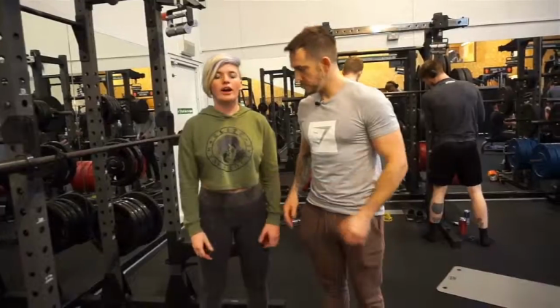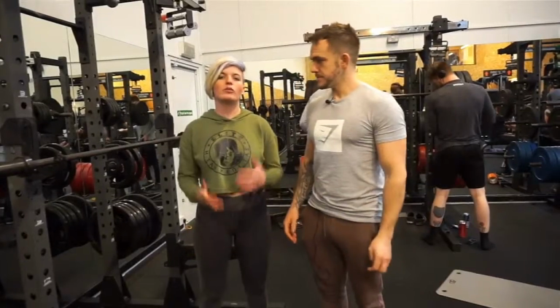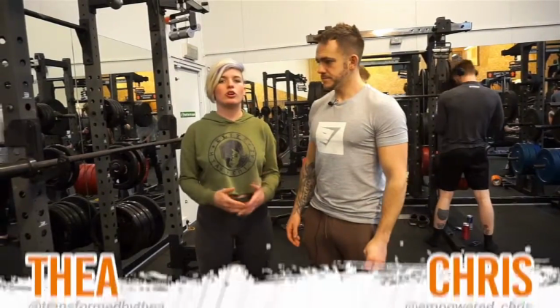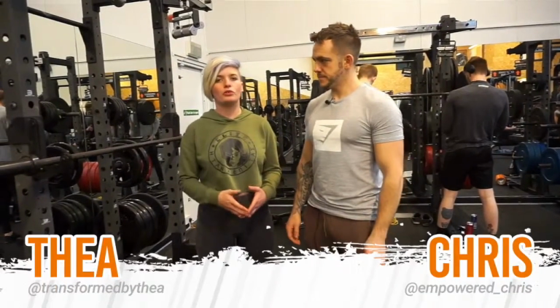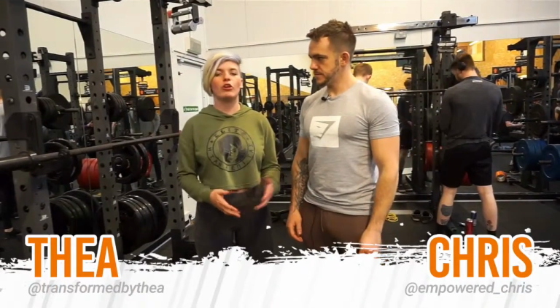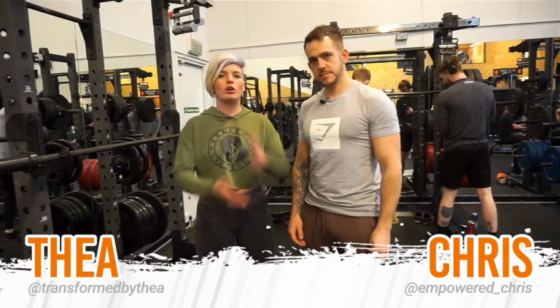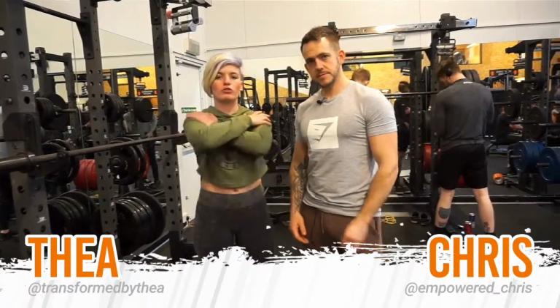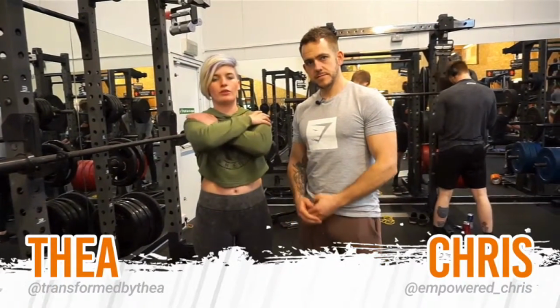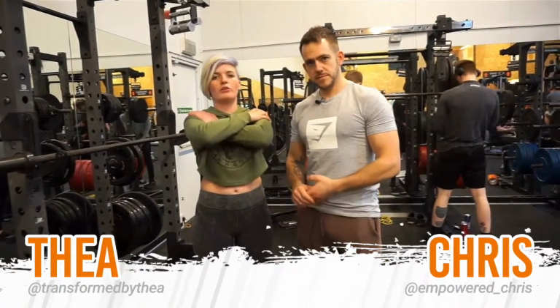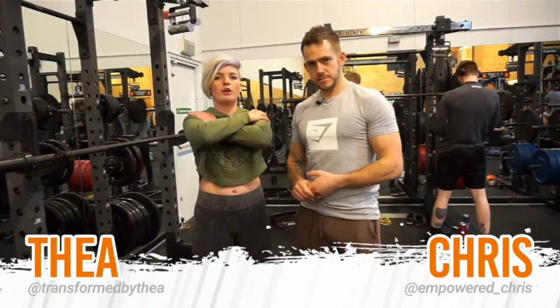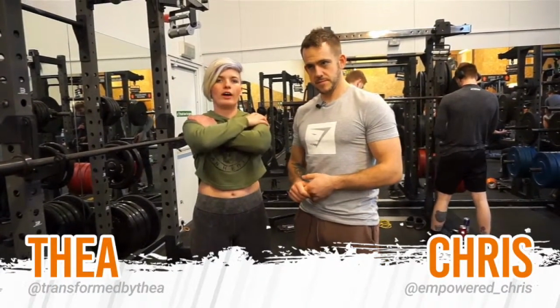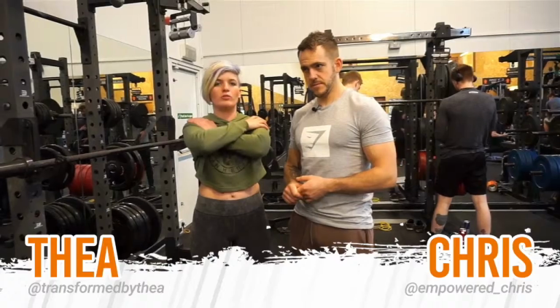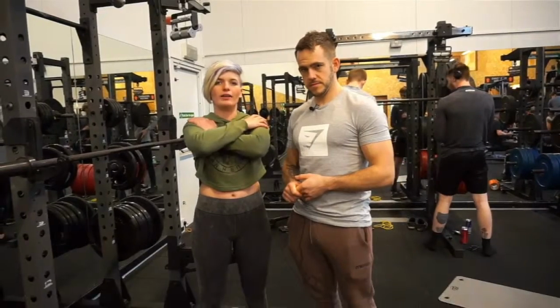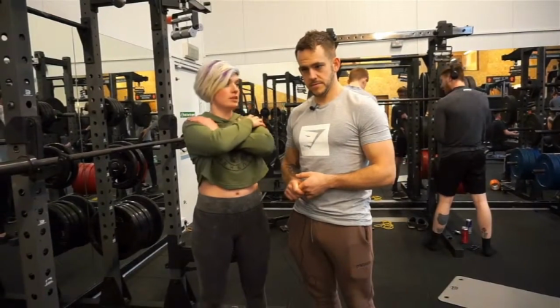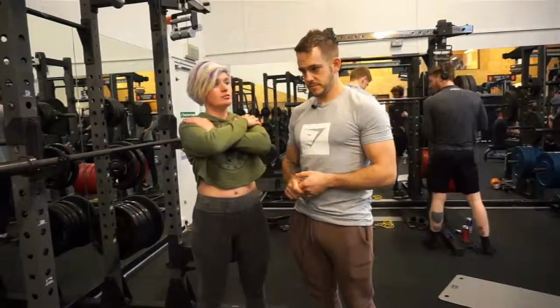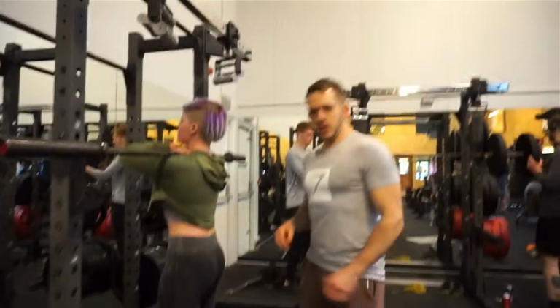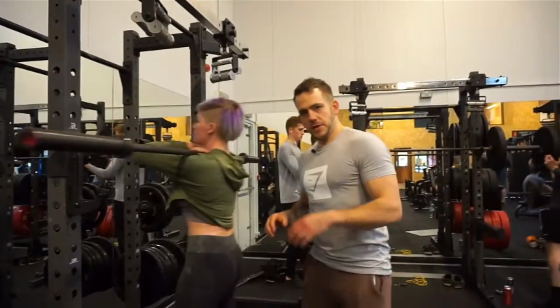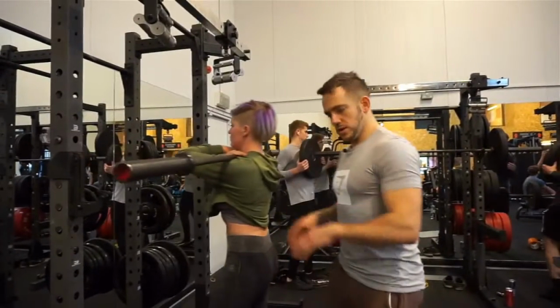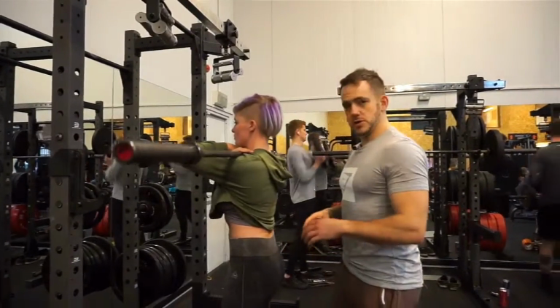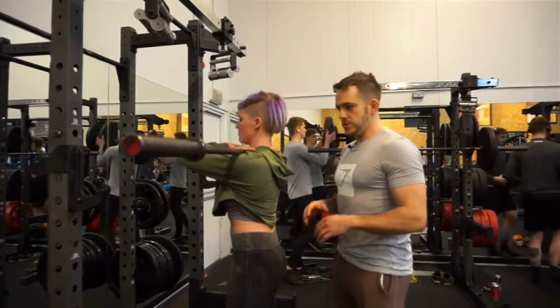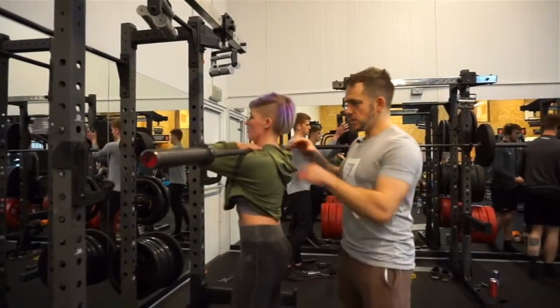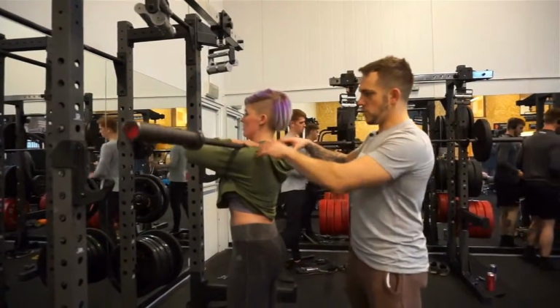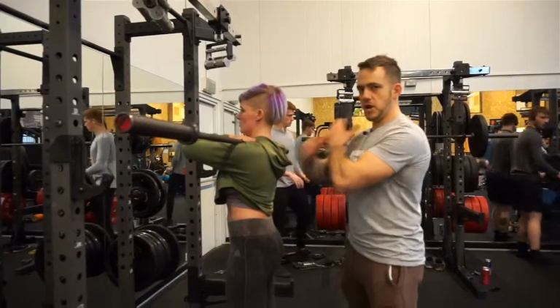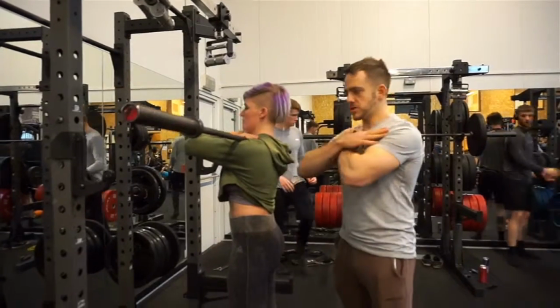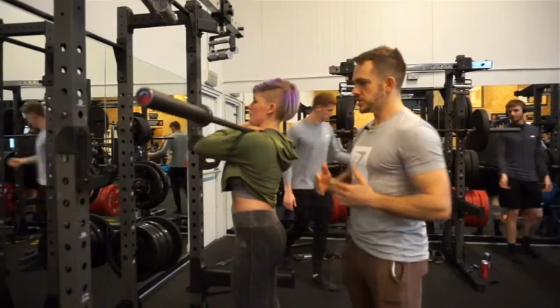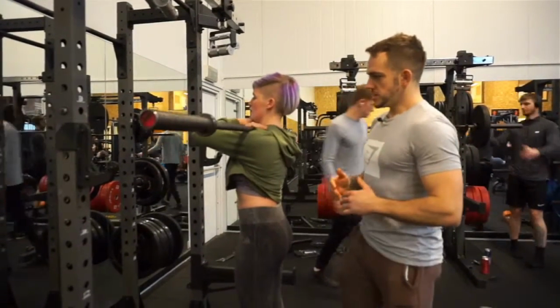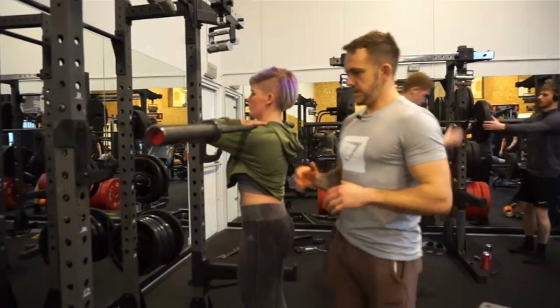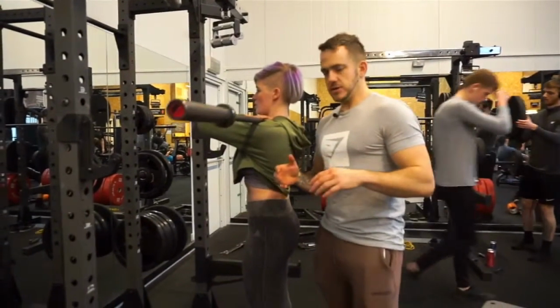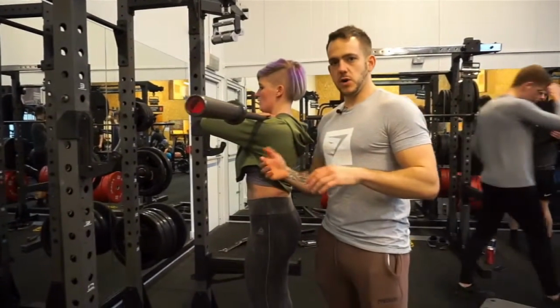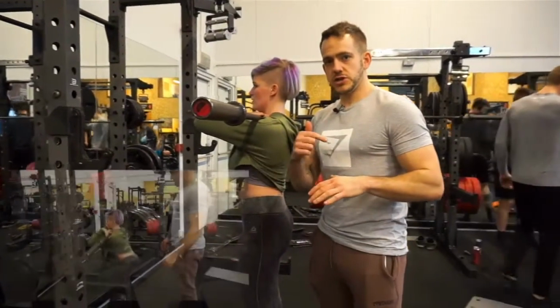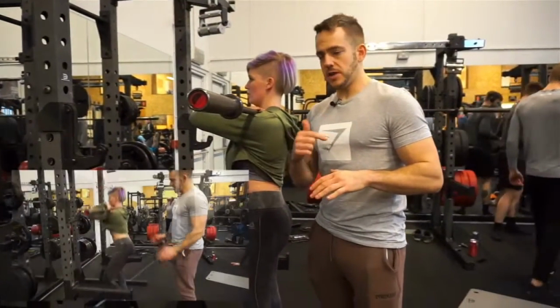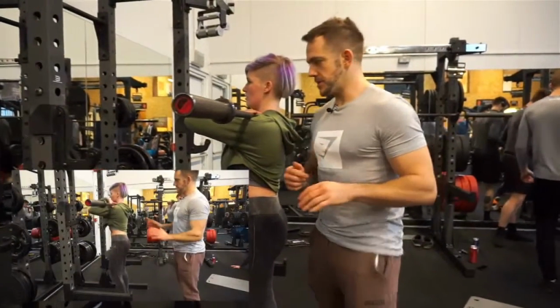Hi guys, so we're going to go through the Cross Arms Front Squat for those of you who are not as mobile. We're not going to go through the whole front squat here, we're just going to talk about why we've got our arms crossed. If you need to know how to front squat, just check out the other videos.